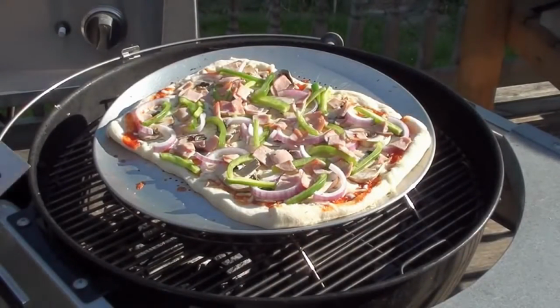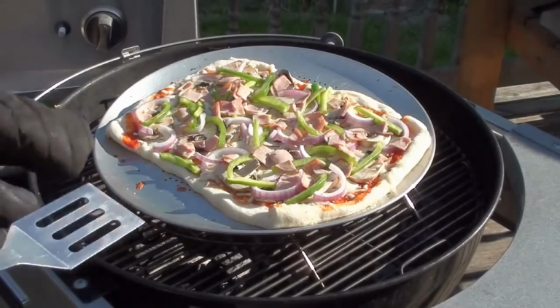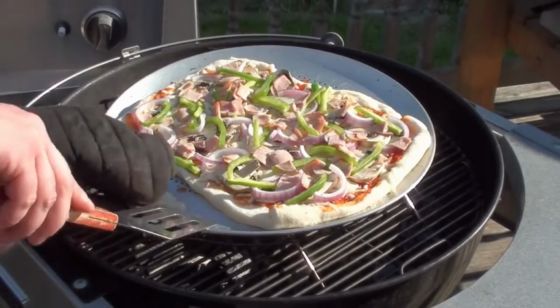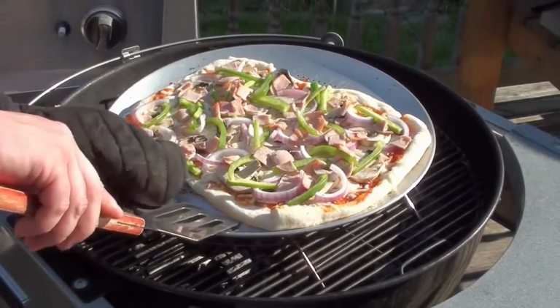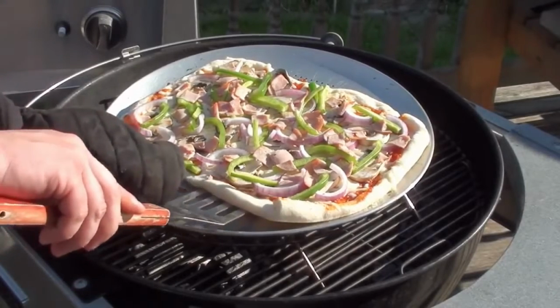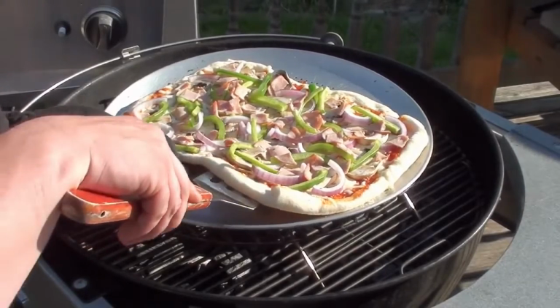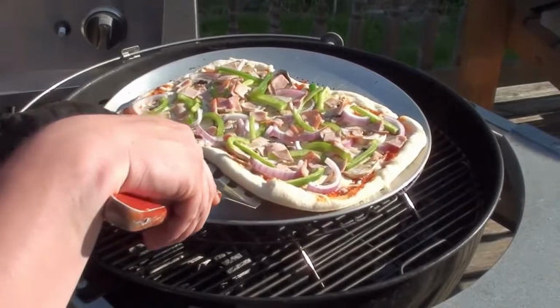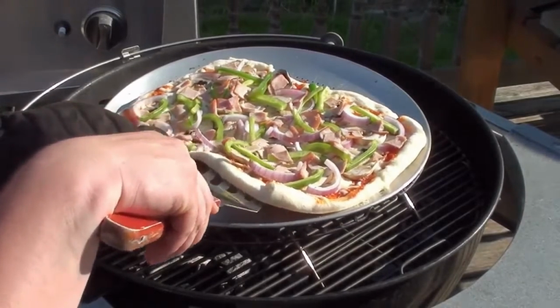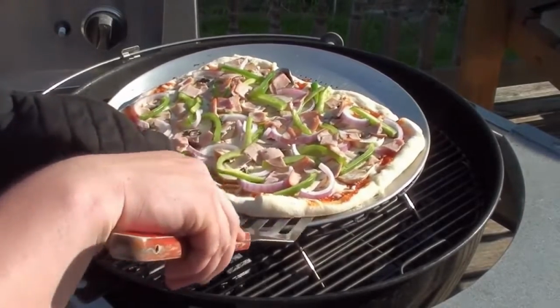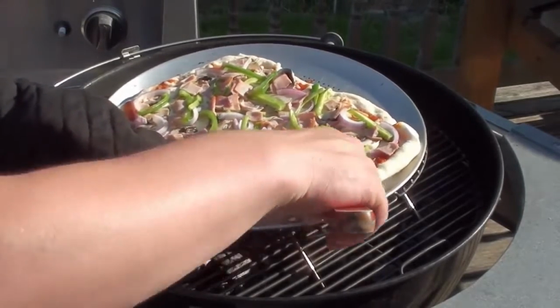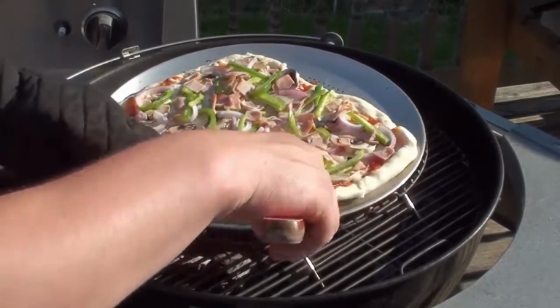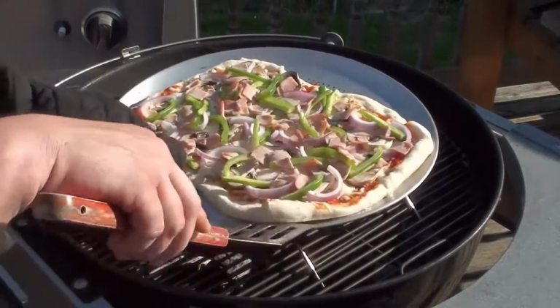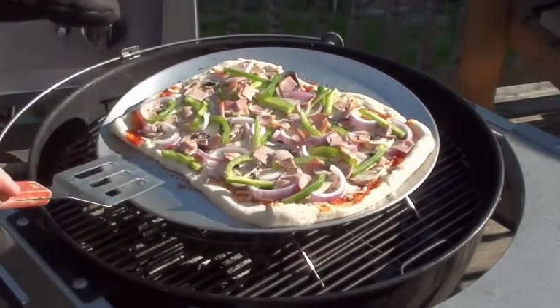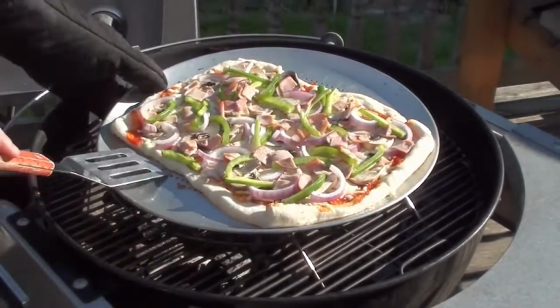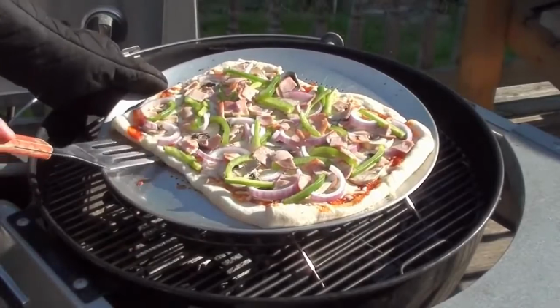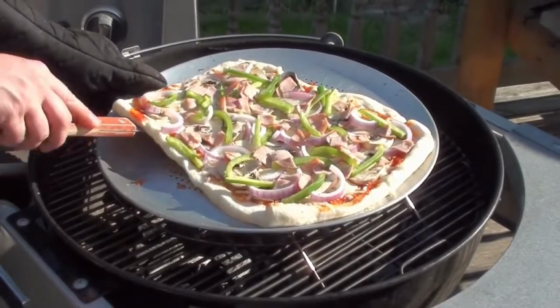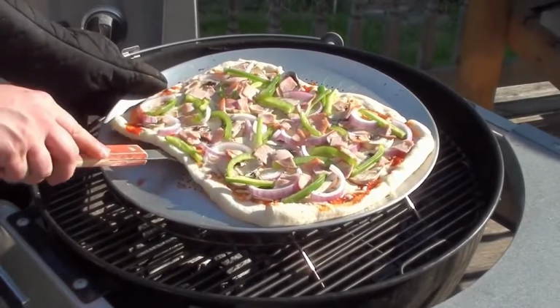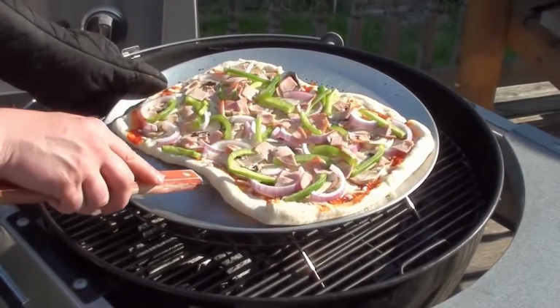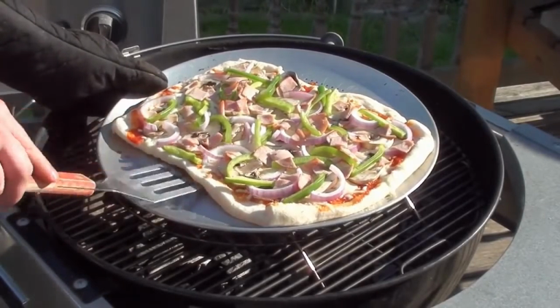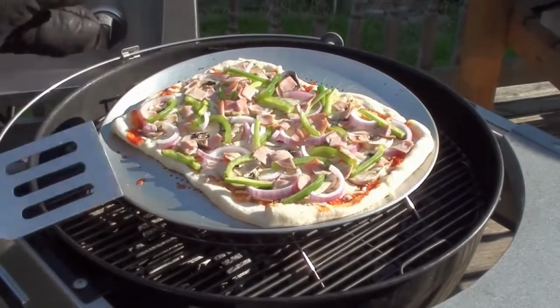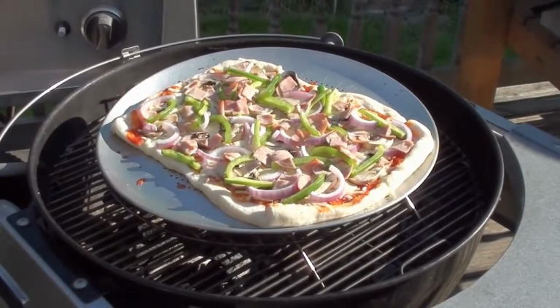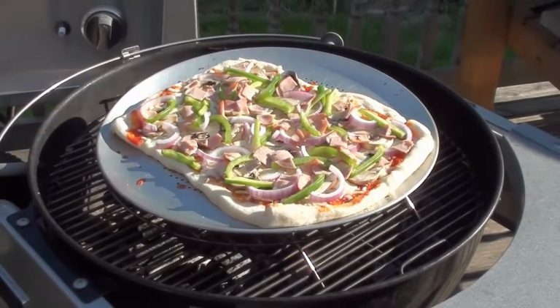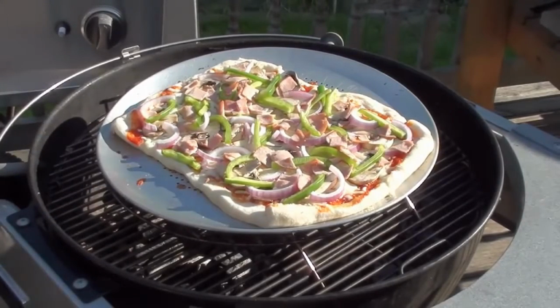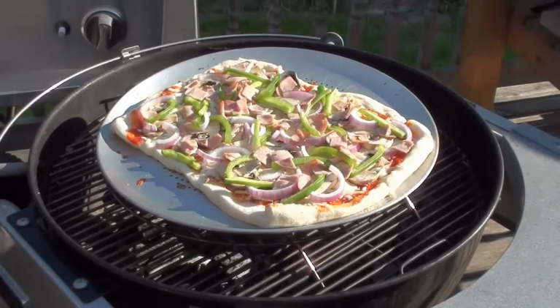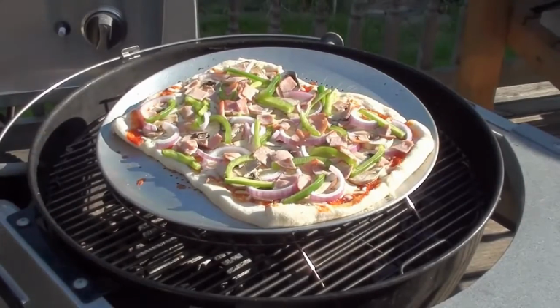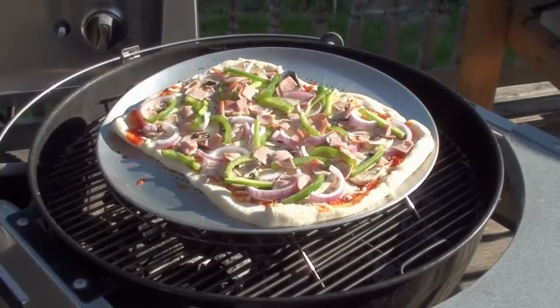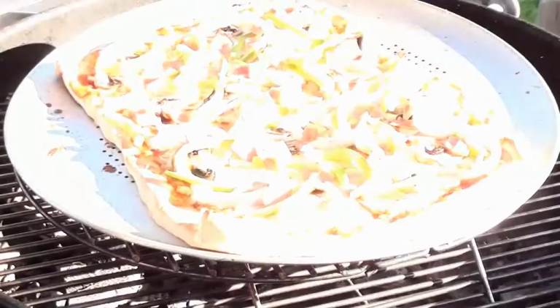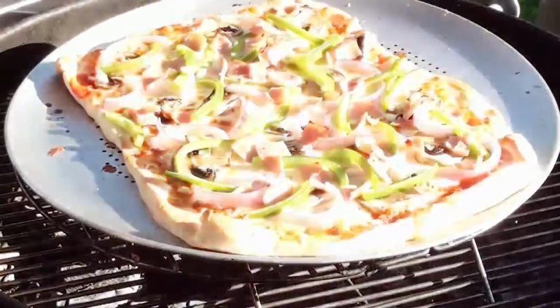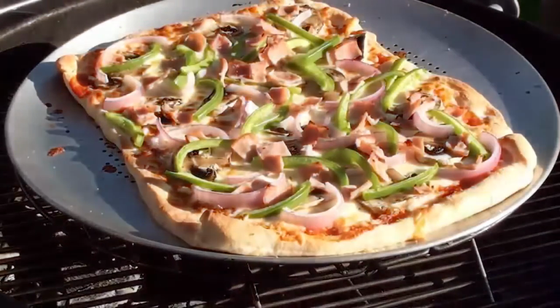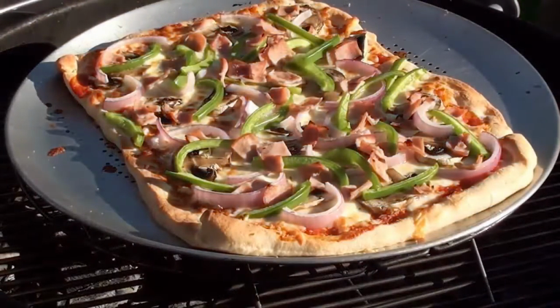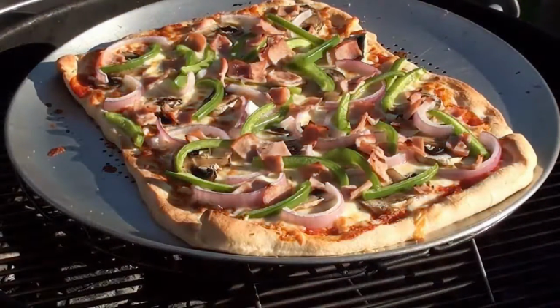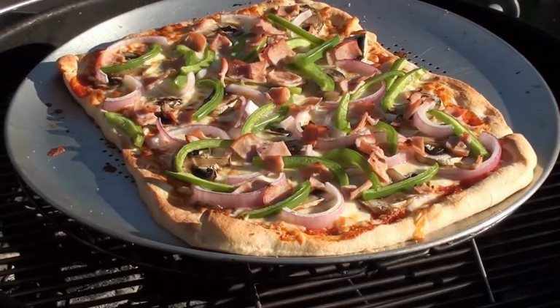It still needs a little bit more time — start checking the bottom of the crust. It still needs more time. Make sure it's nice and loose, put the lid back on, and let it keep cooking. Then you can get it off the grill — looking good!